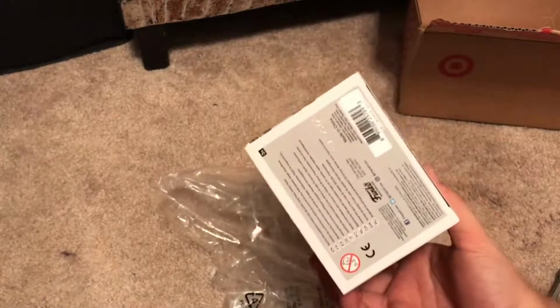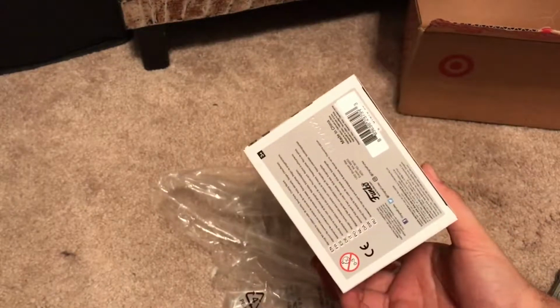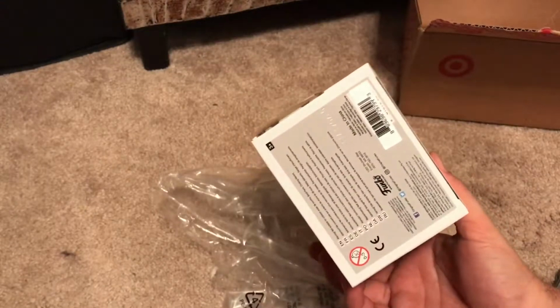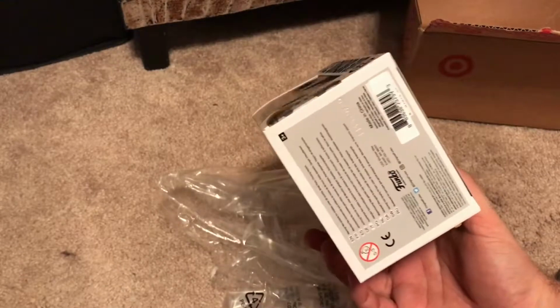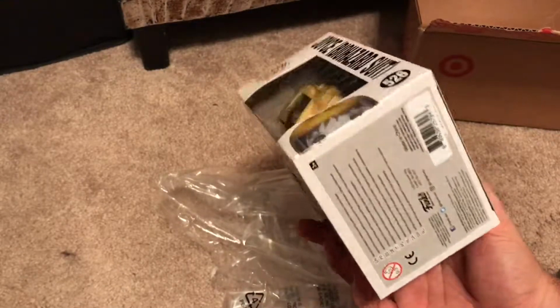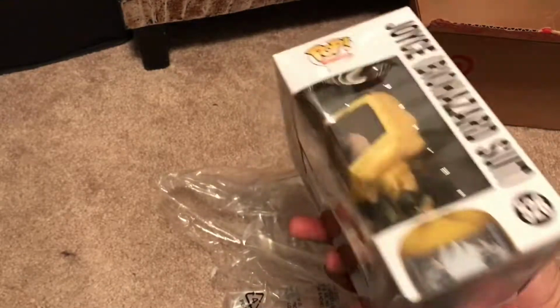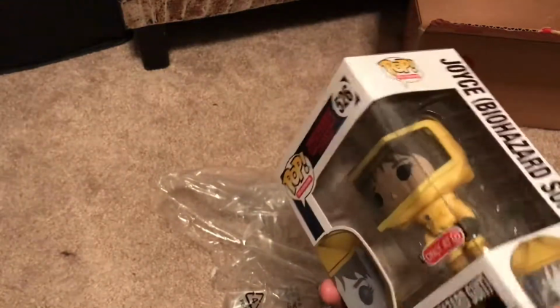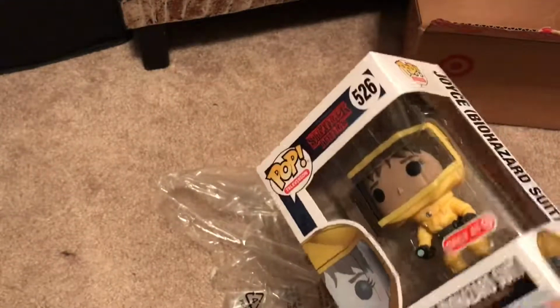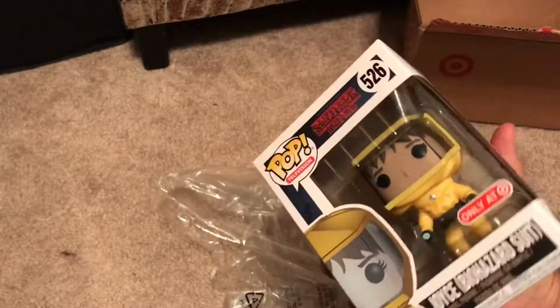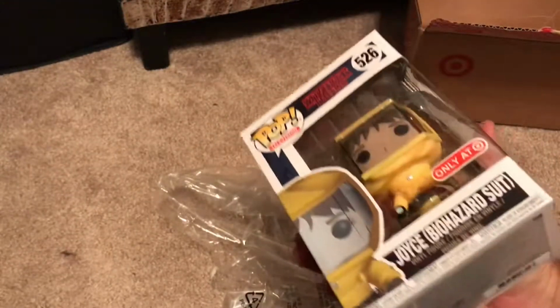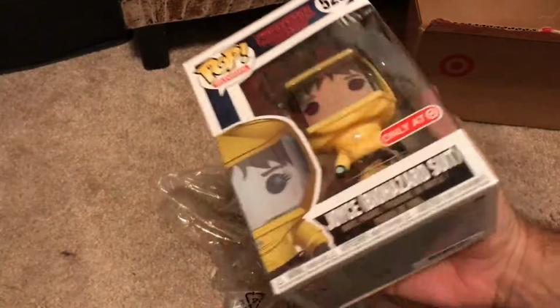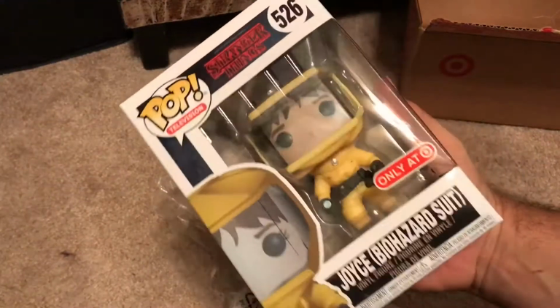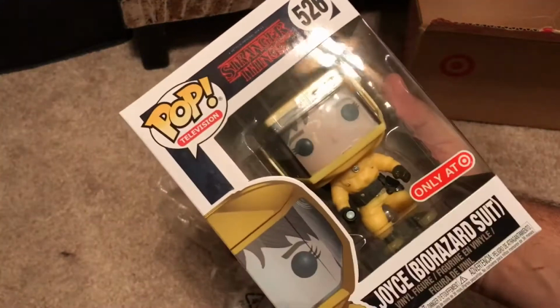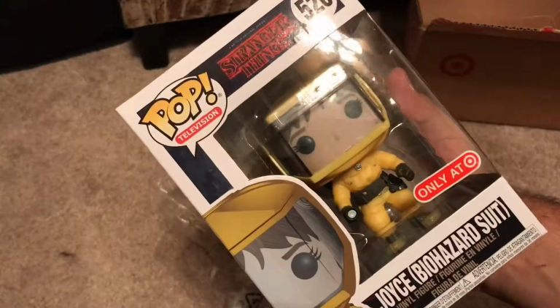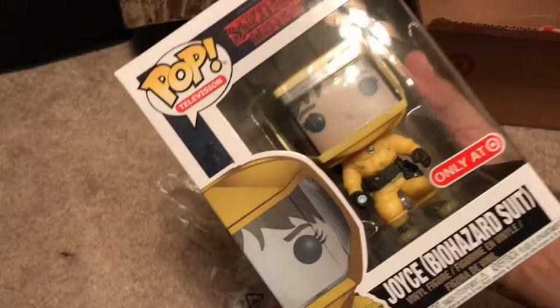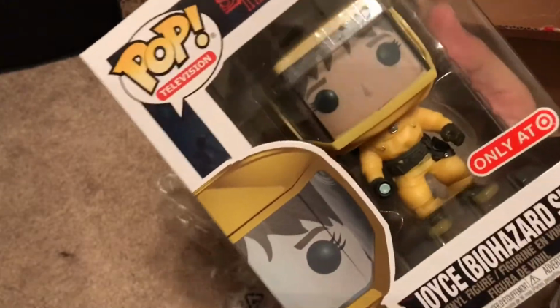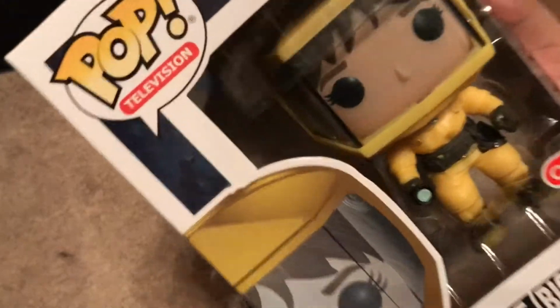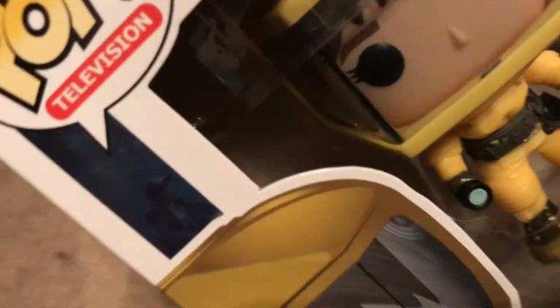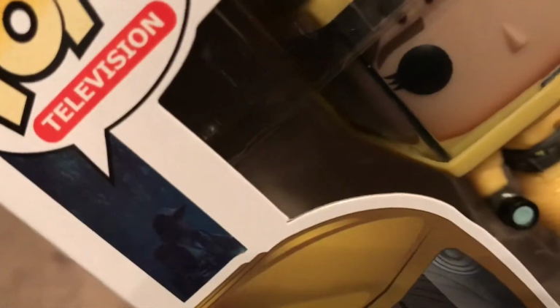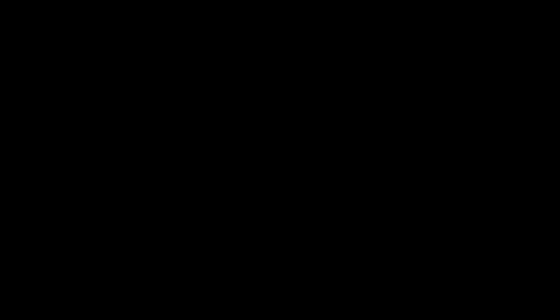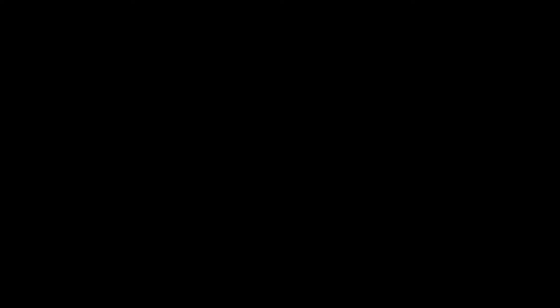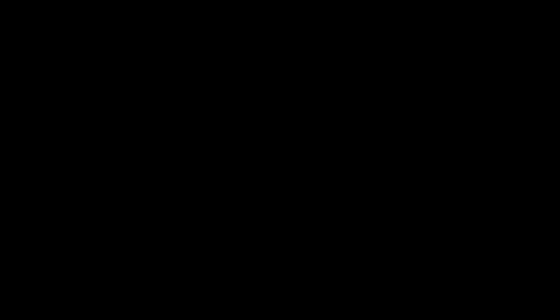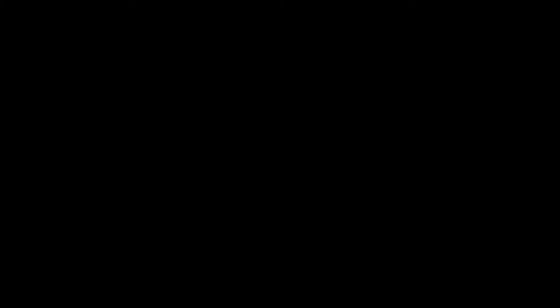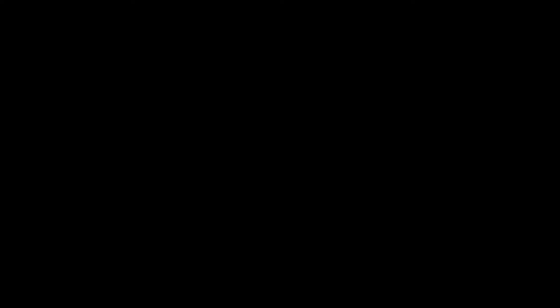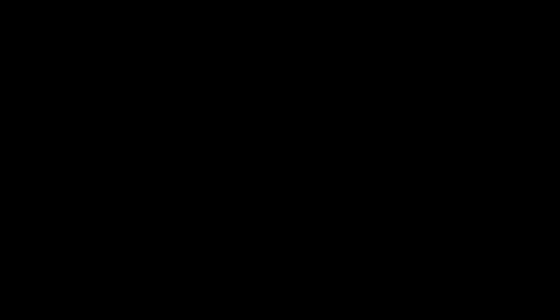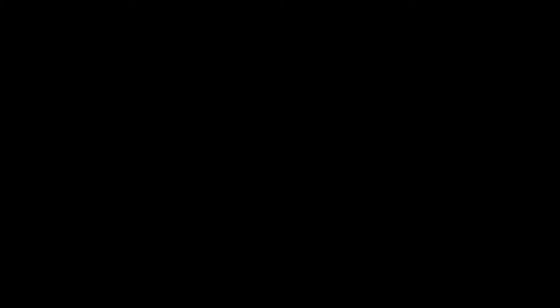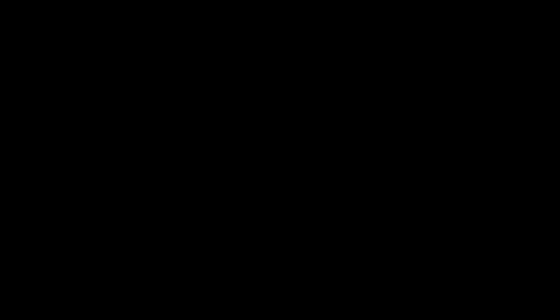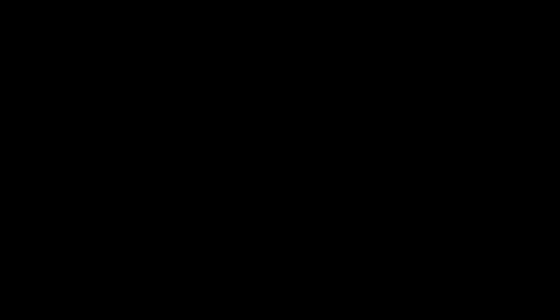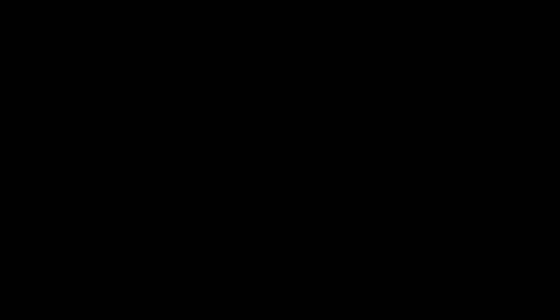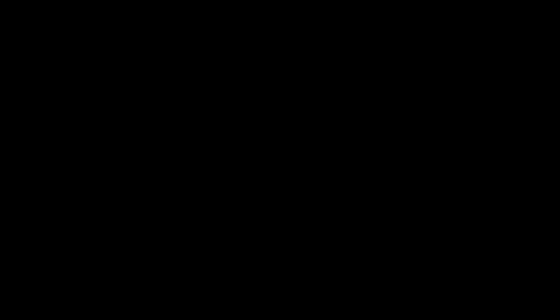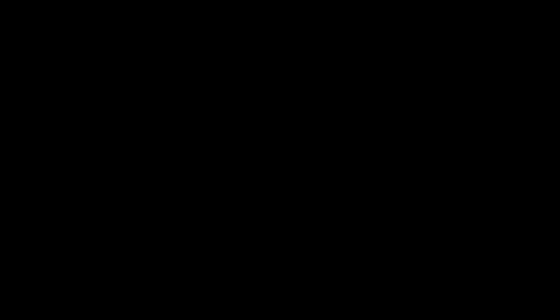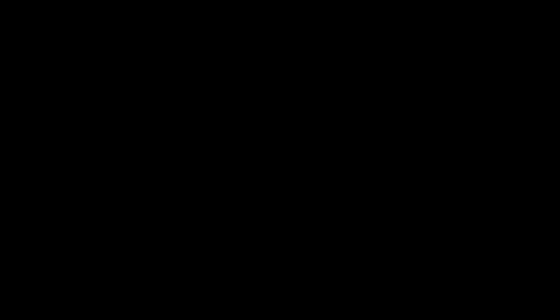And it was $8.99 at Target, so you can go over there and get this. Hope you guys enjoyed, bye!